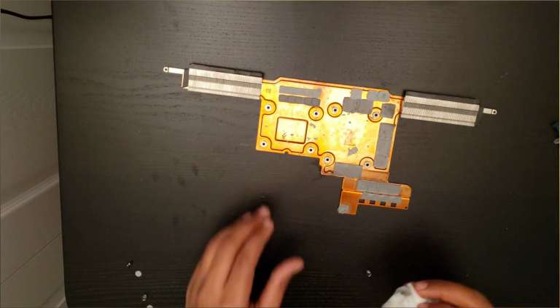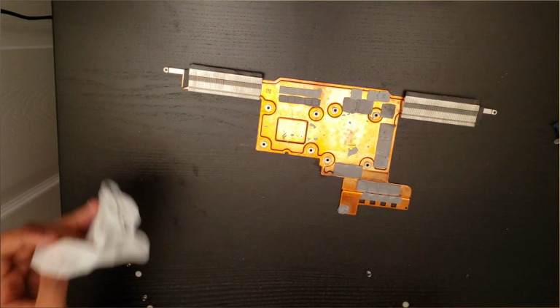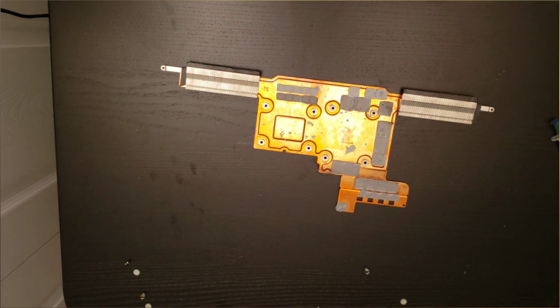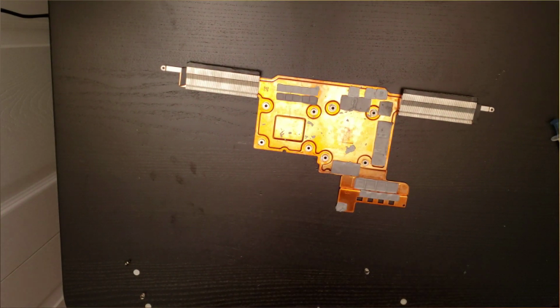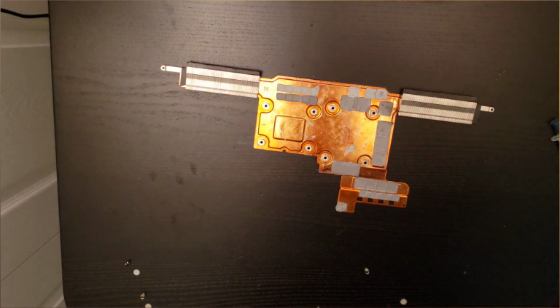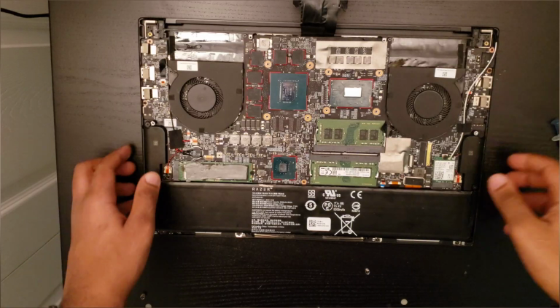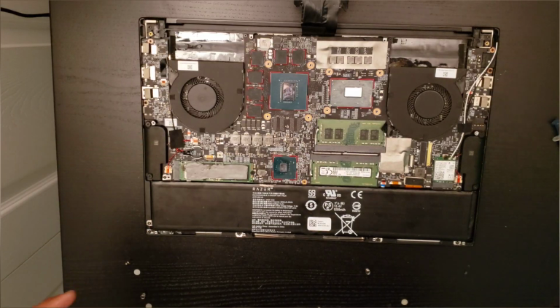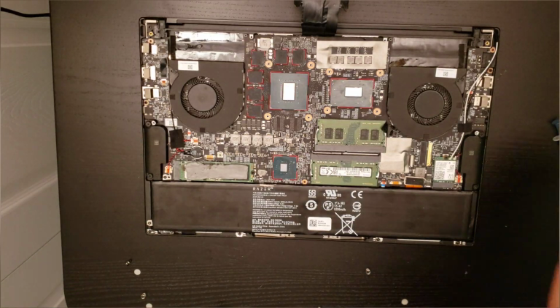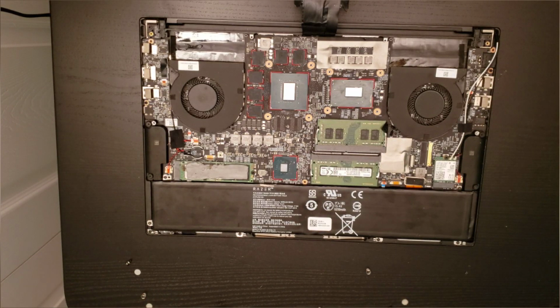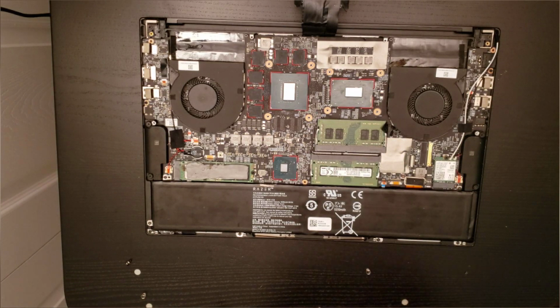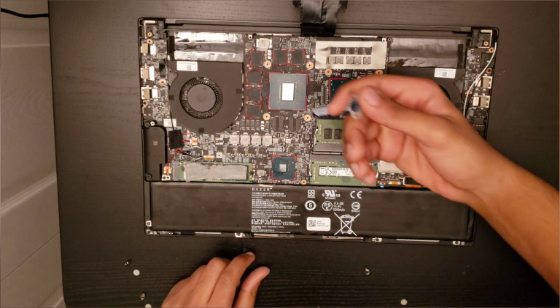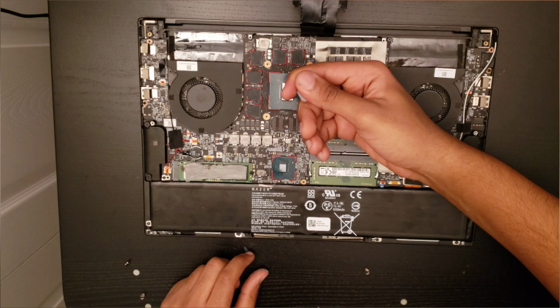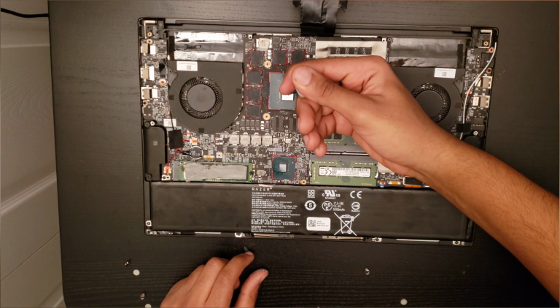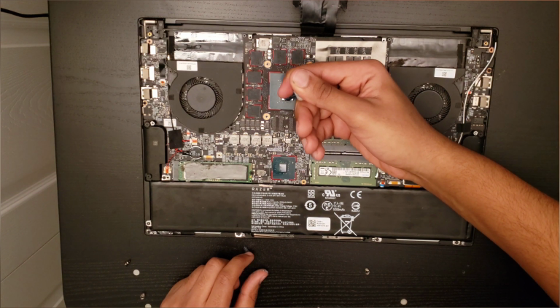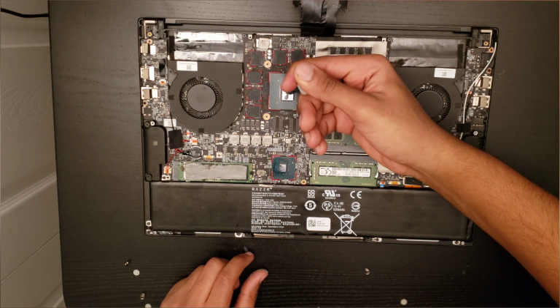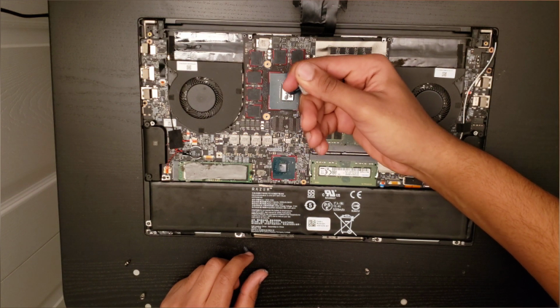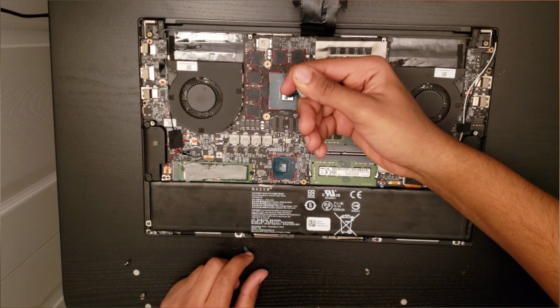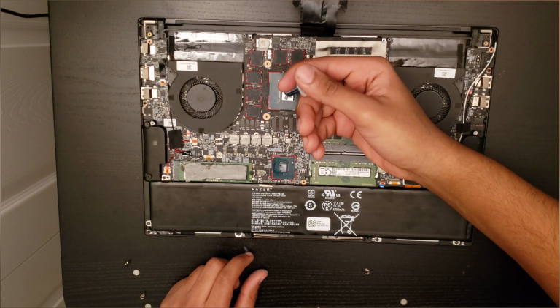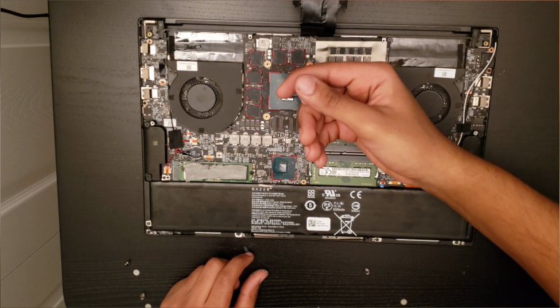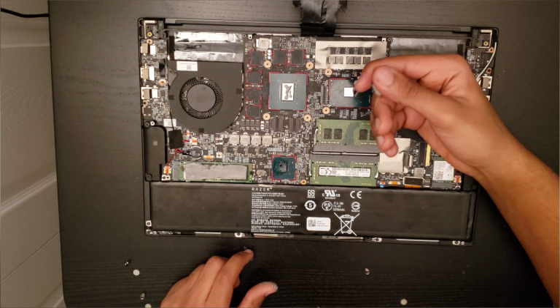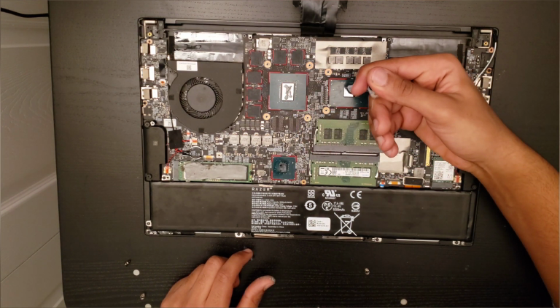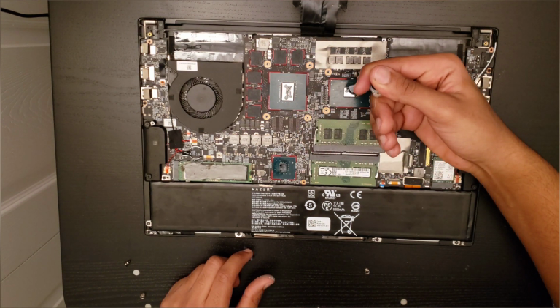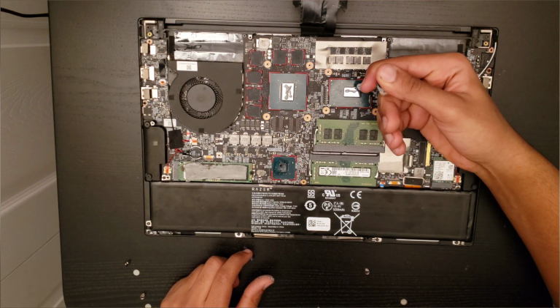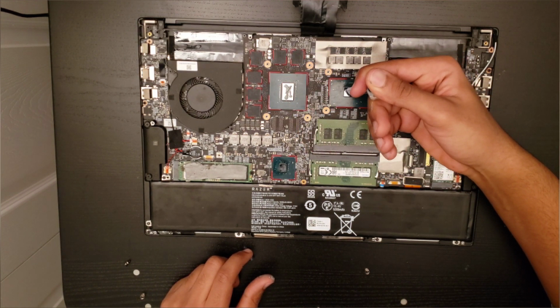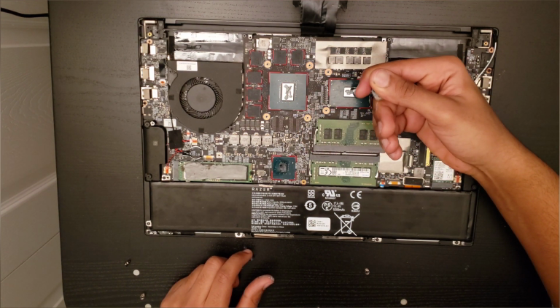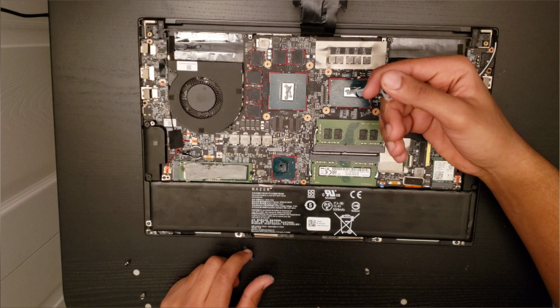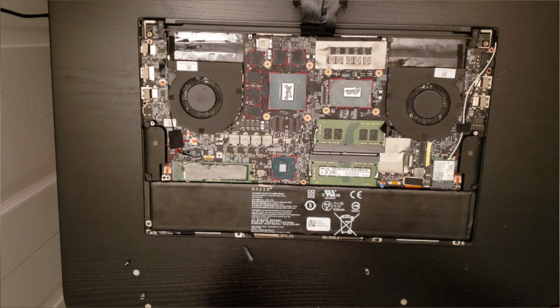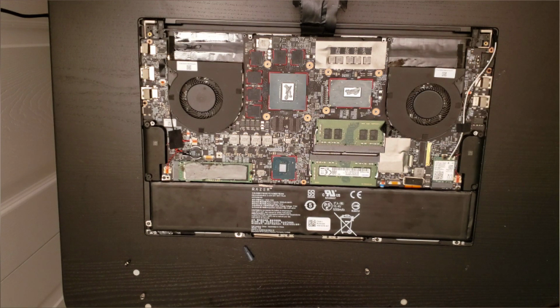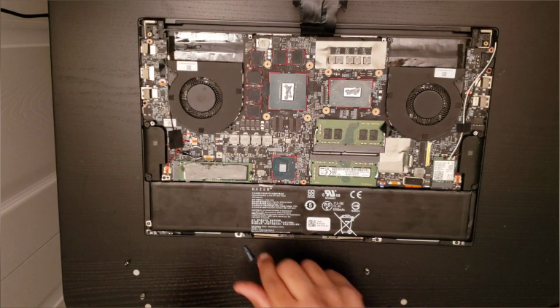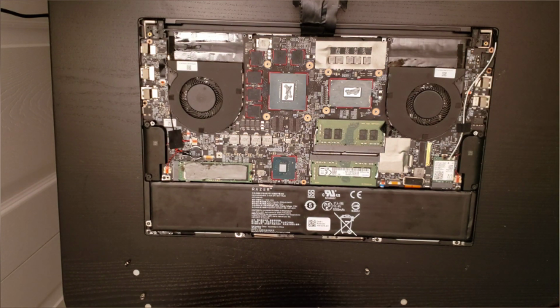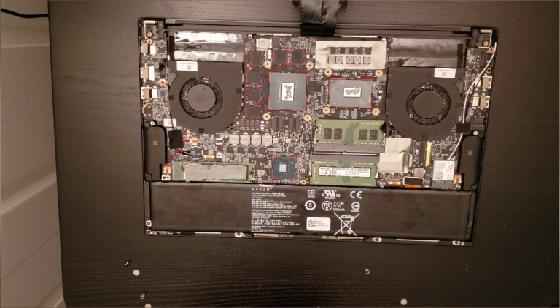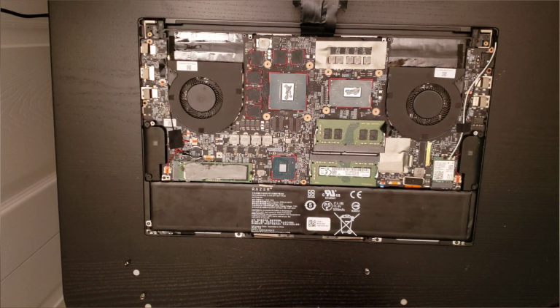After you're done wiping it, you want to put a little thermal paste on the CPU and GPU. No need to spread it around — it will spread once you put the heatsink on.